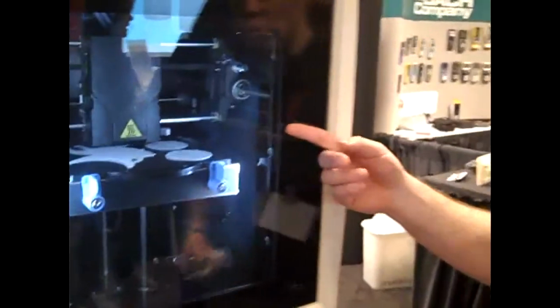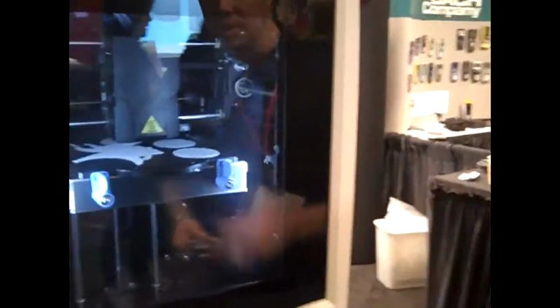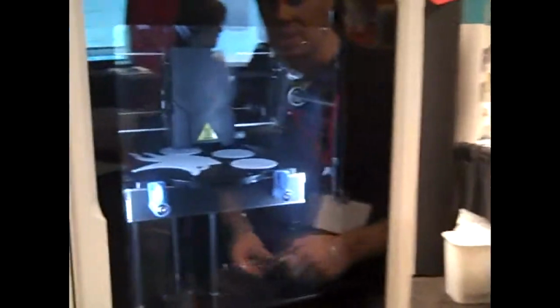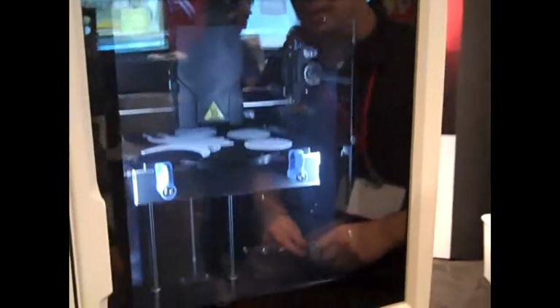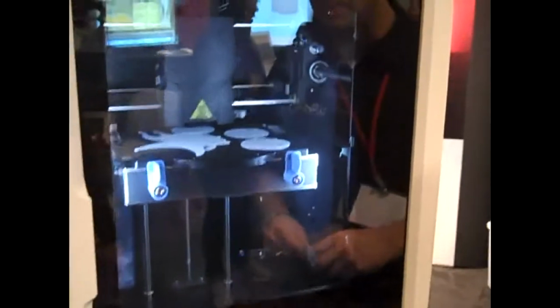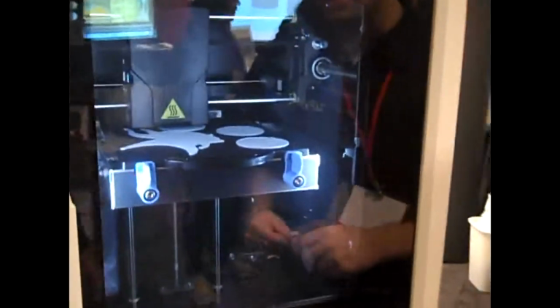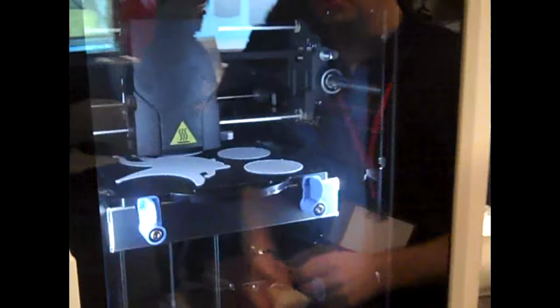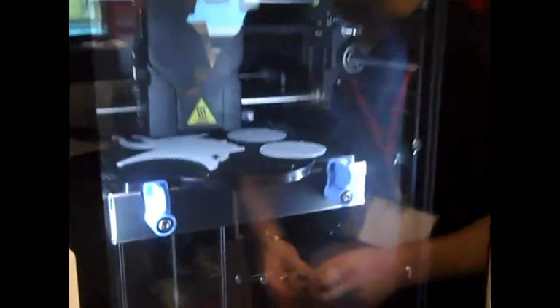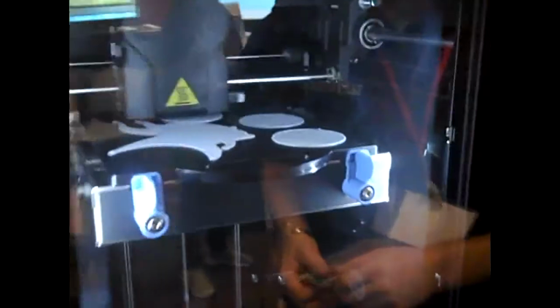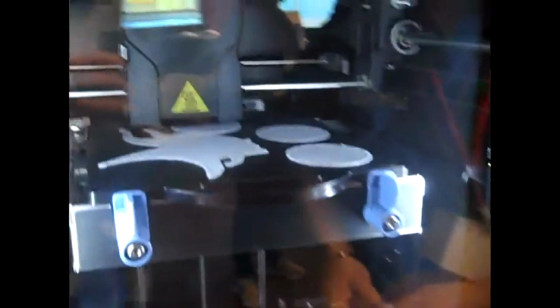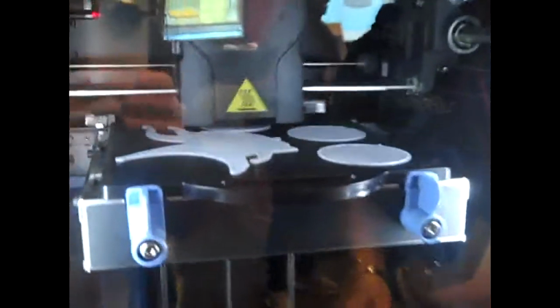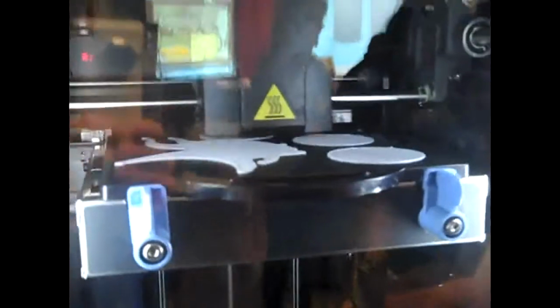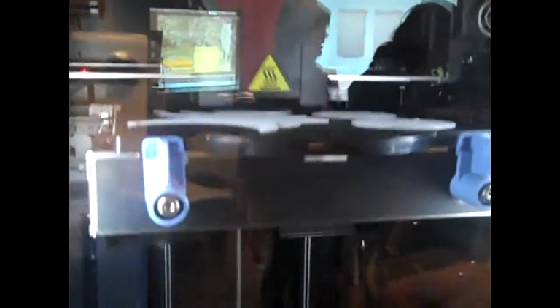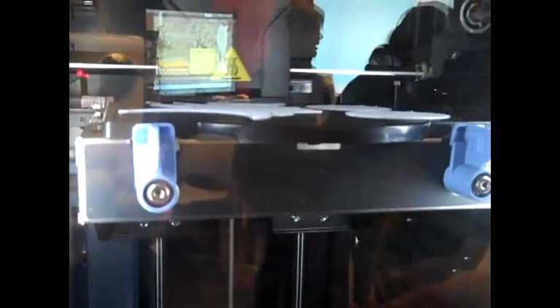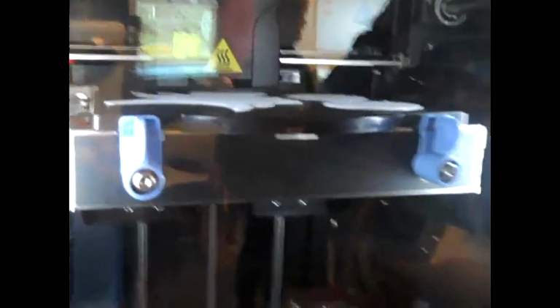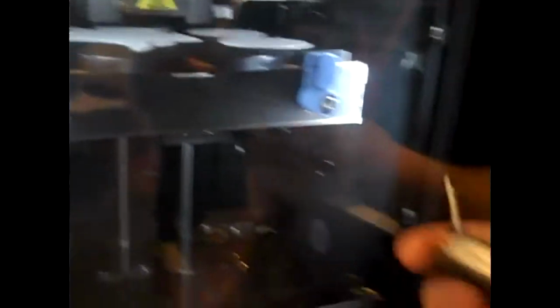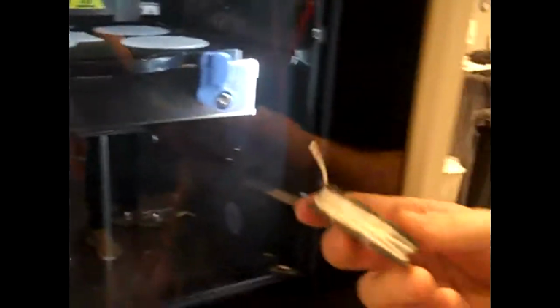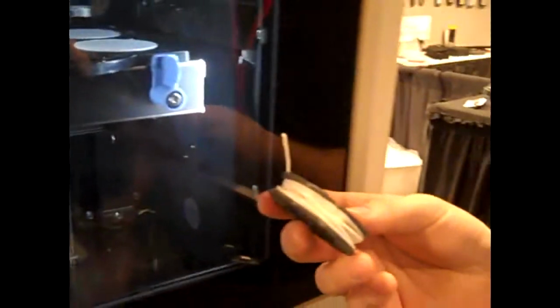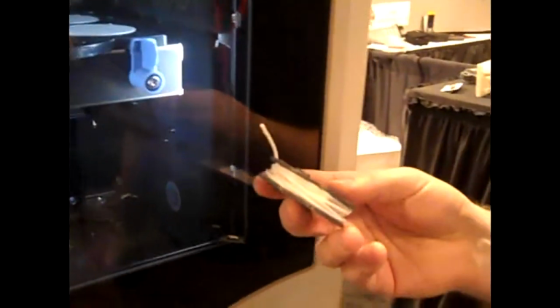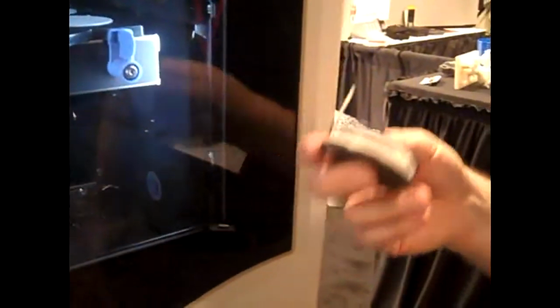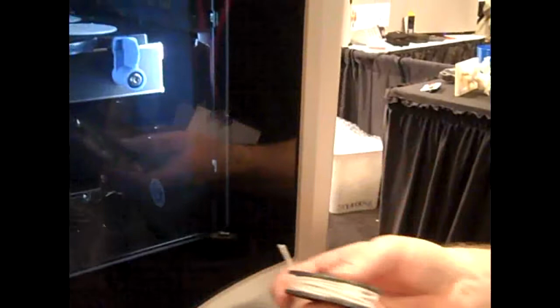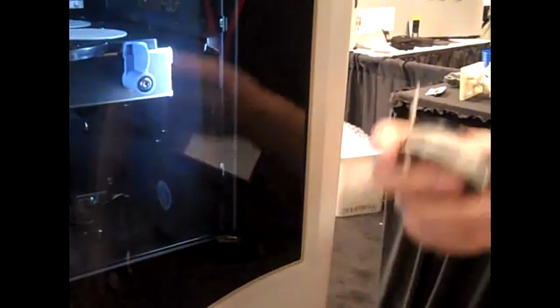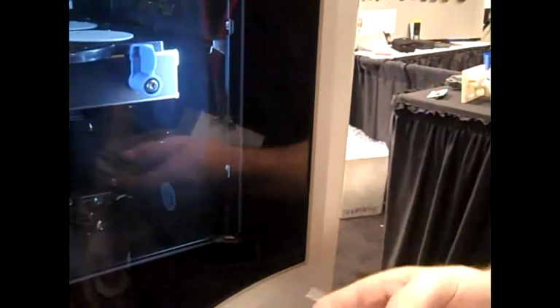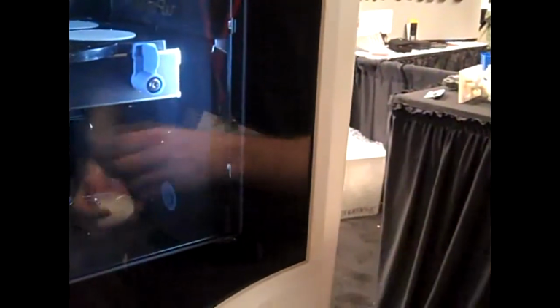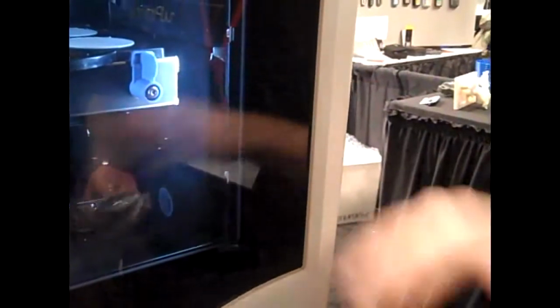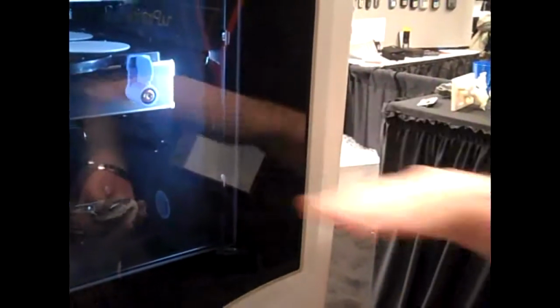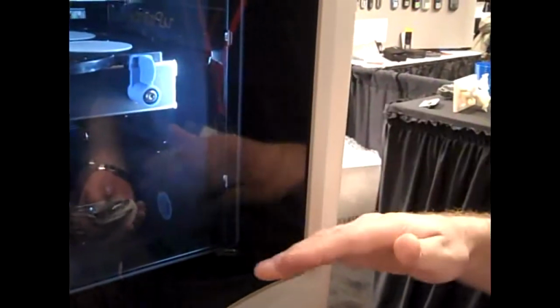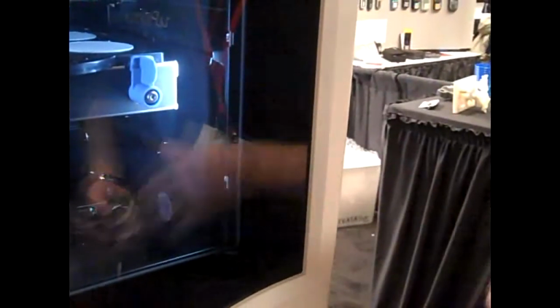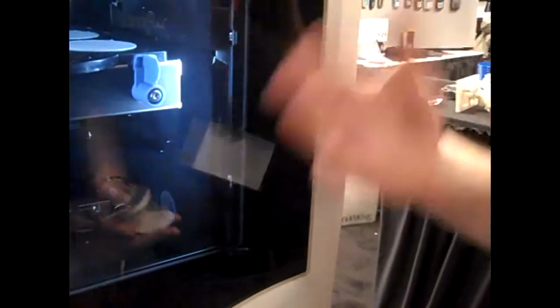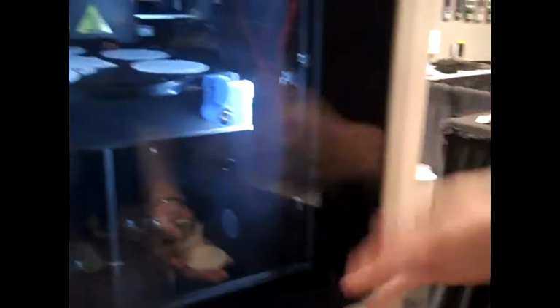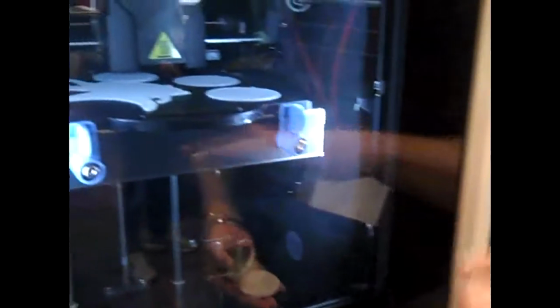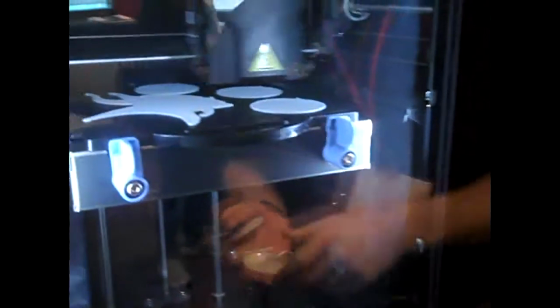The print head is going back and forth, taking this ABS plastic material, heating it up and extruding it layer by layer, so this product is building up.